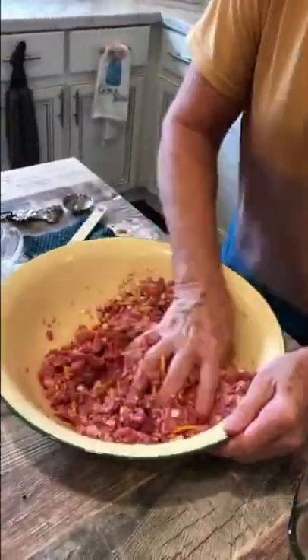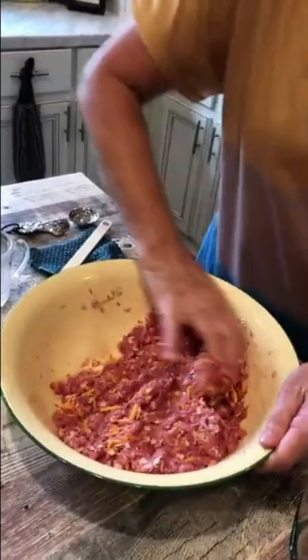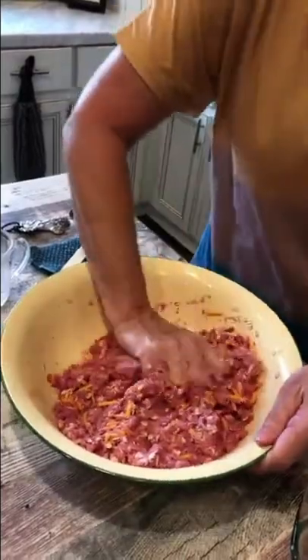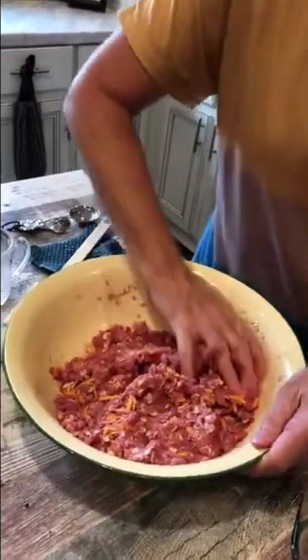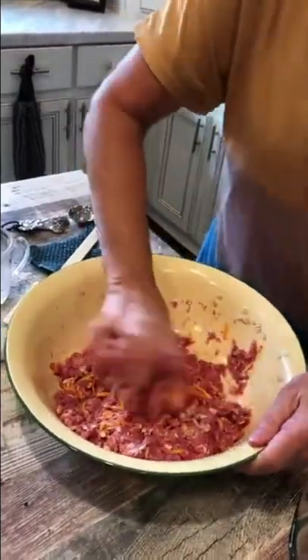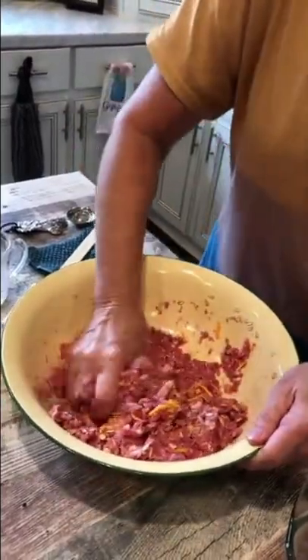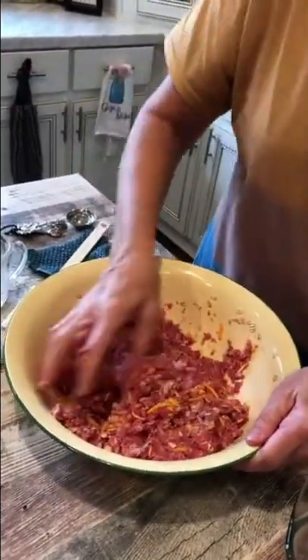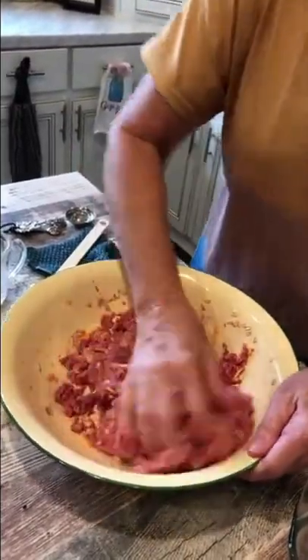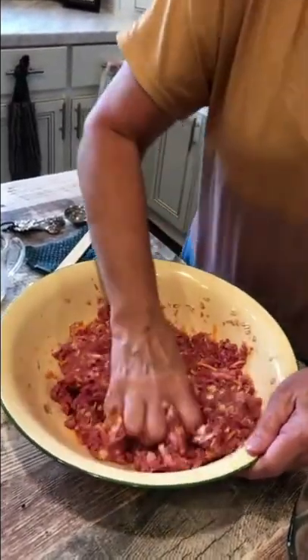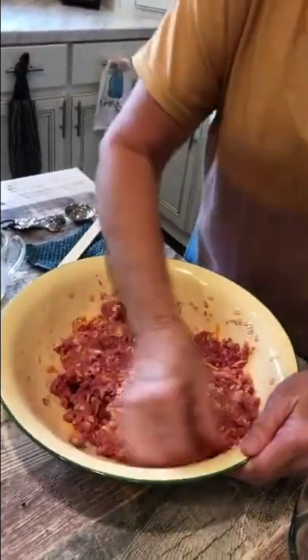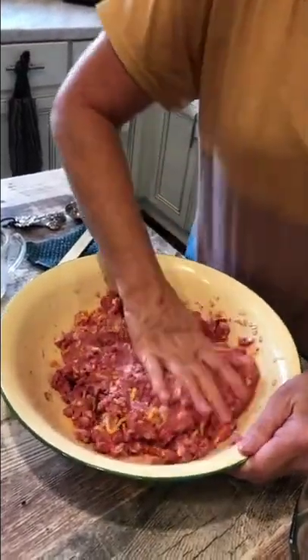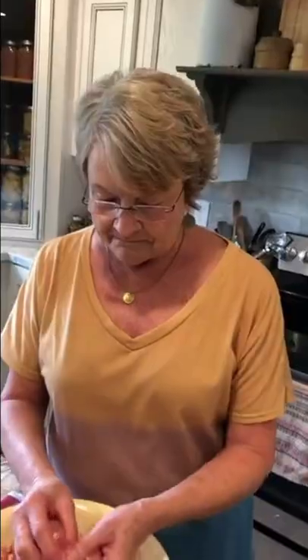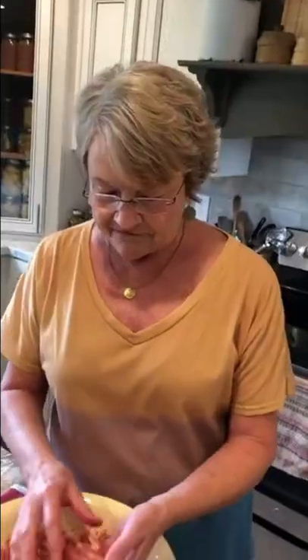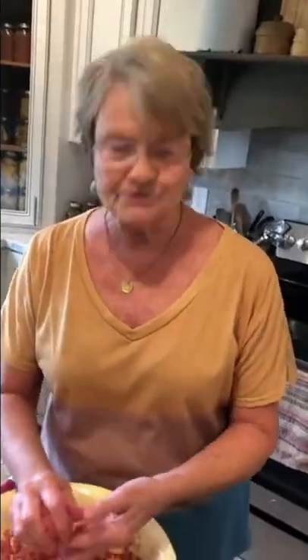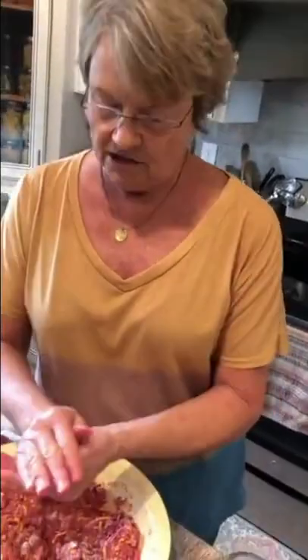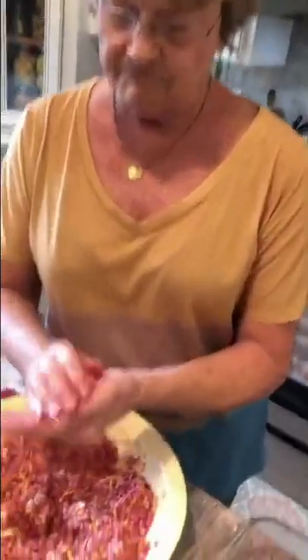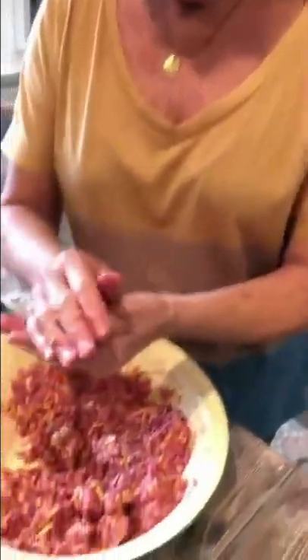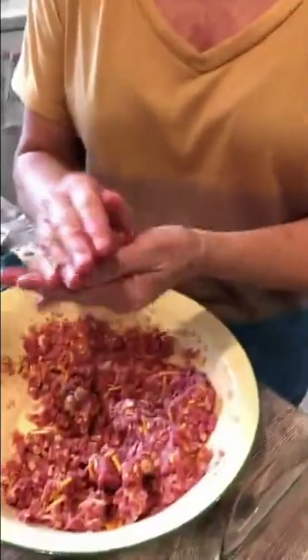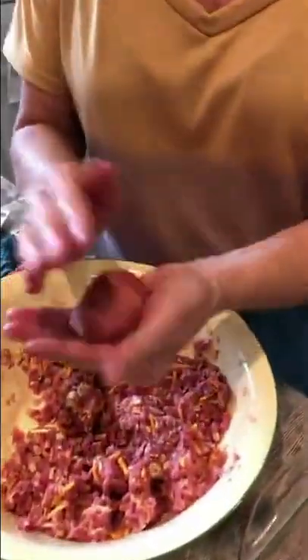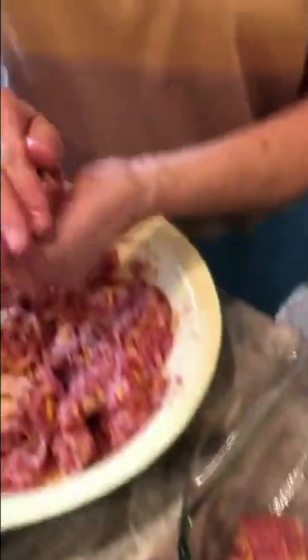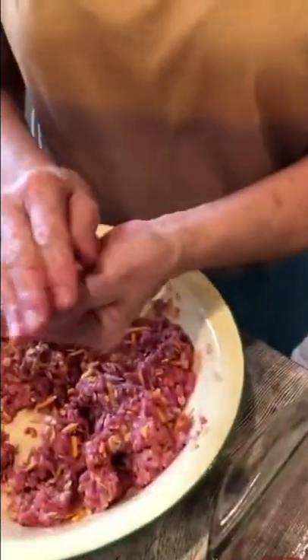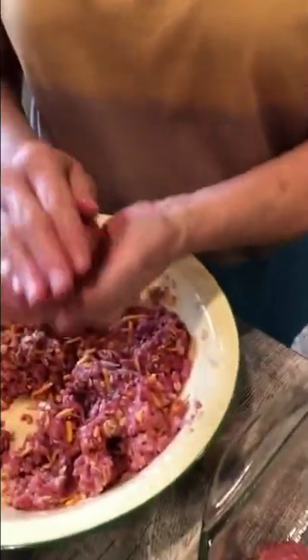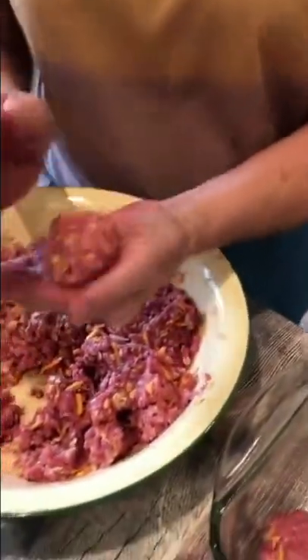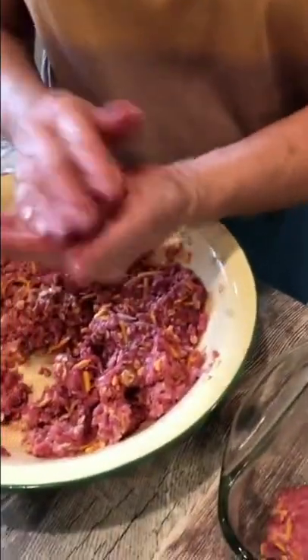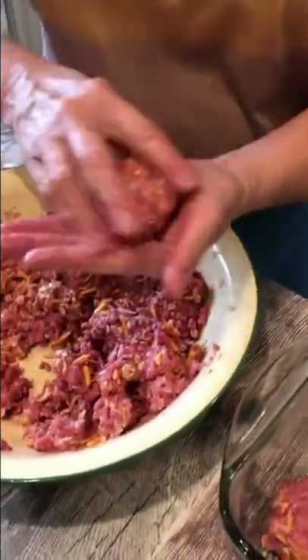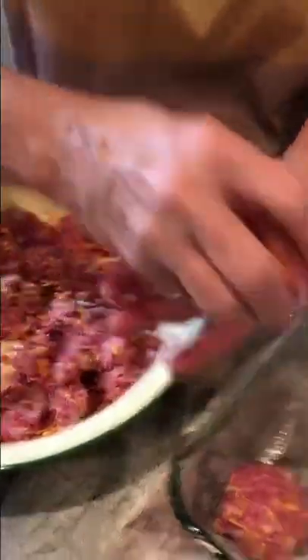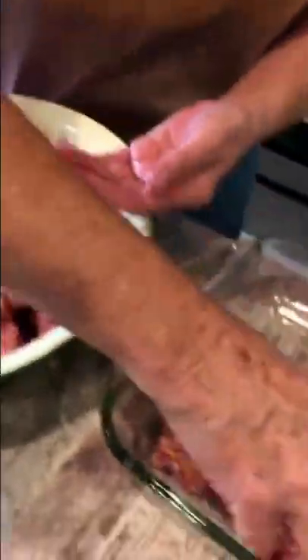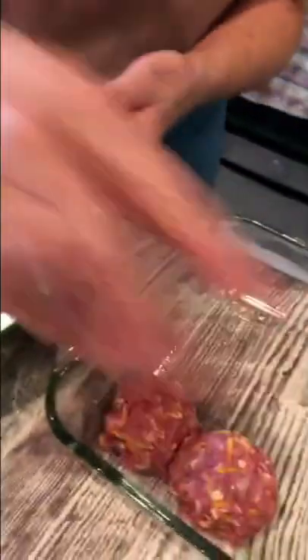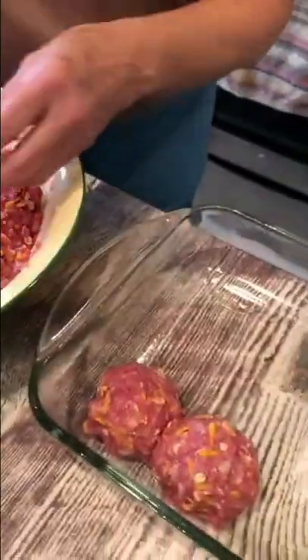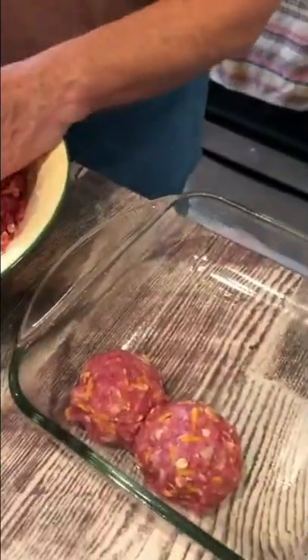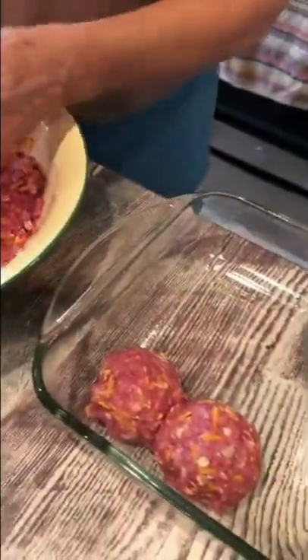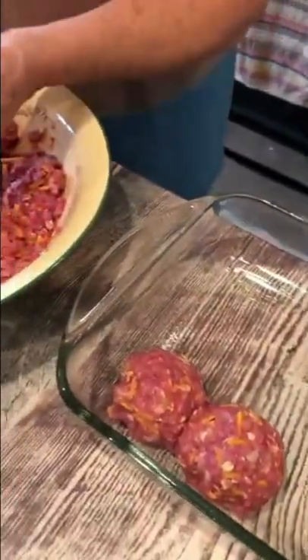You get this all mixed up. You can make a loaf, but my folks love meatloaf balls — a little bit bigger than a golf ball. Of course you can make them any size you want.